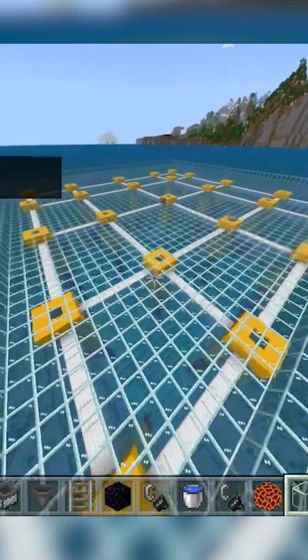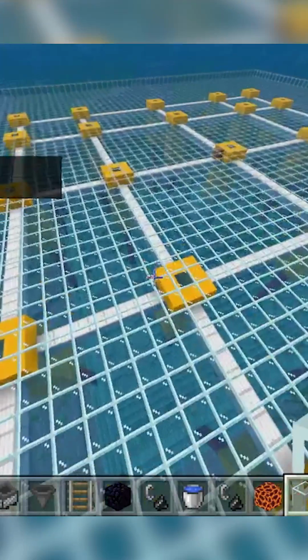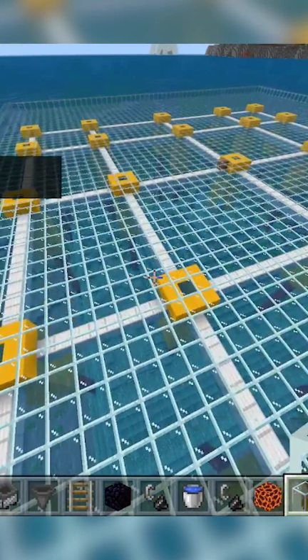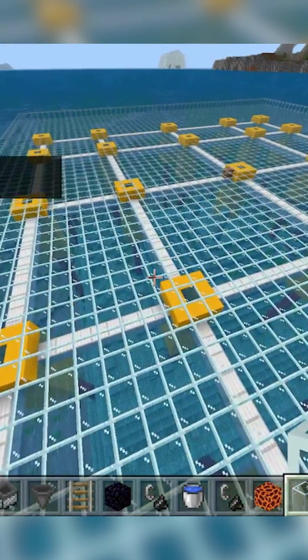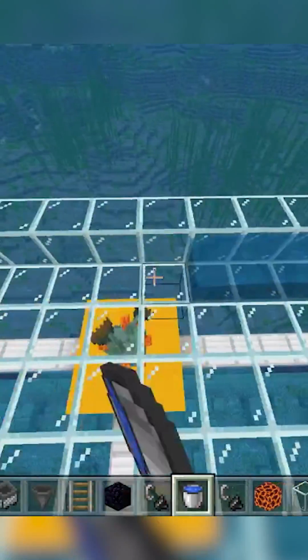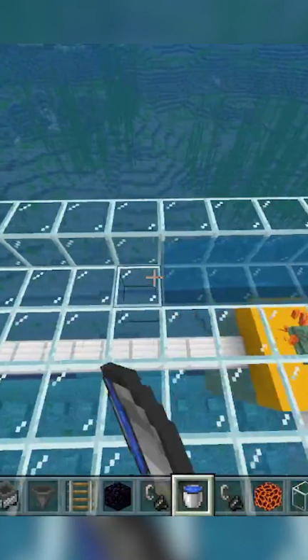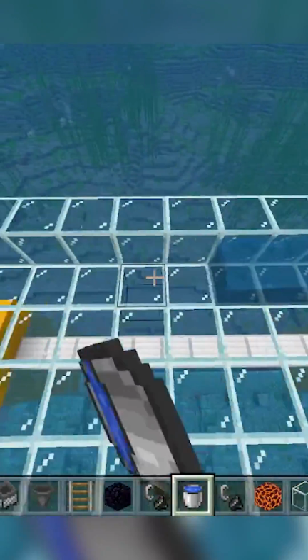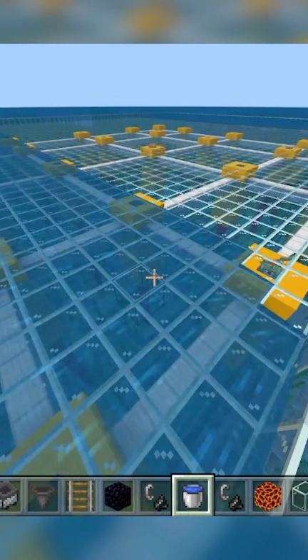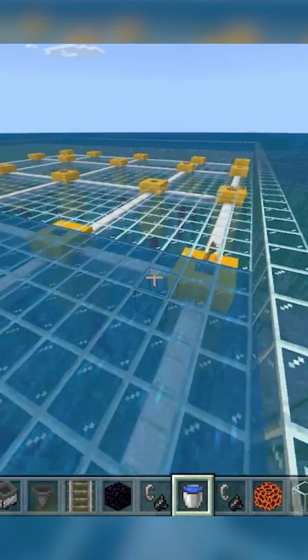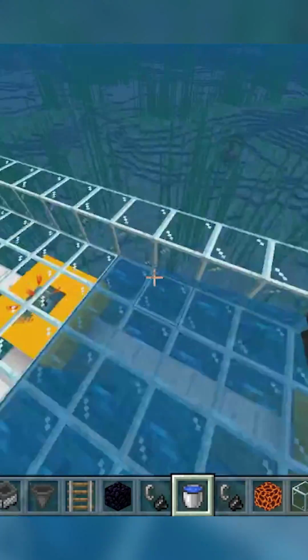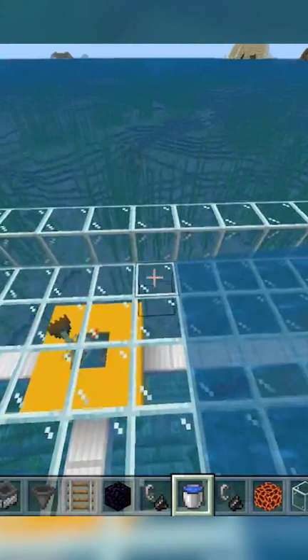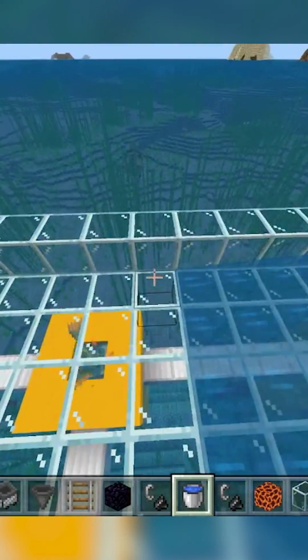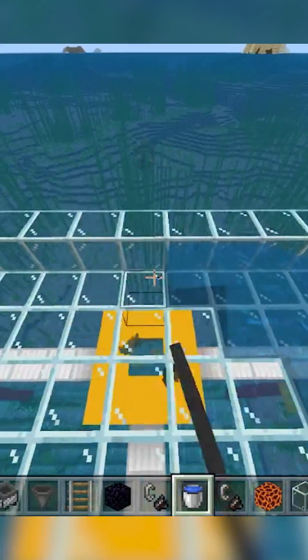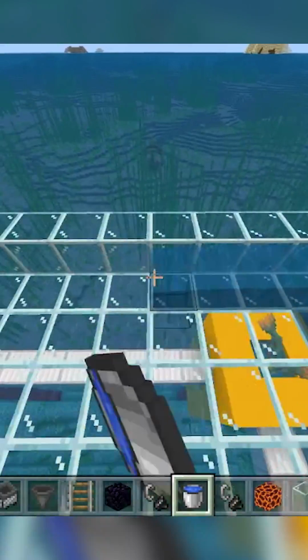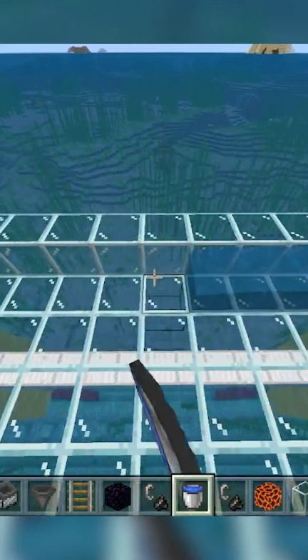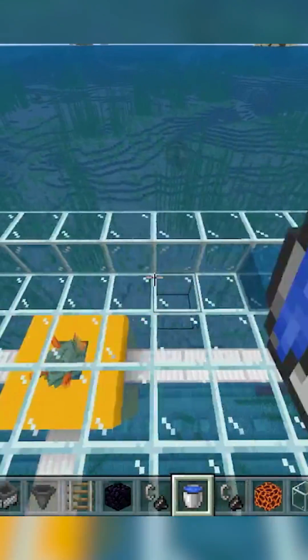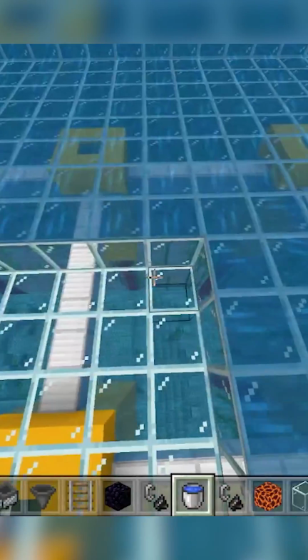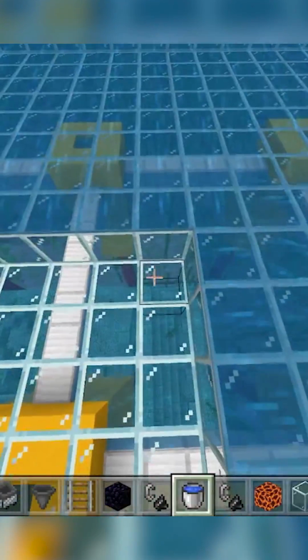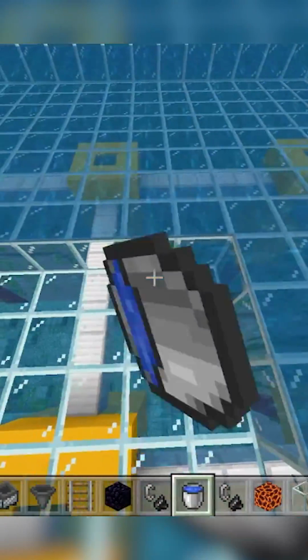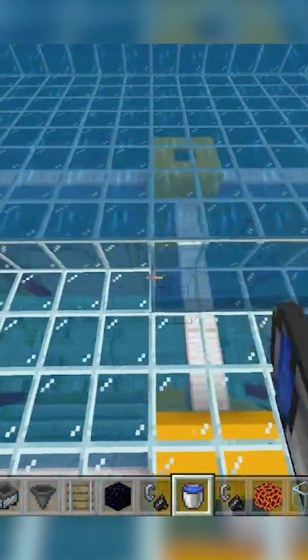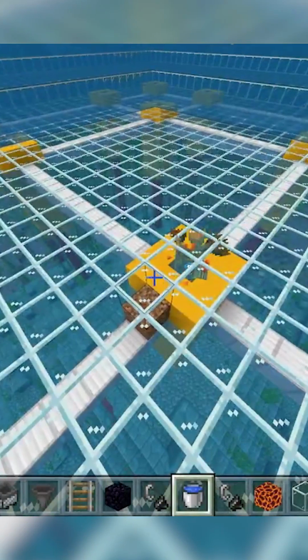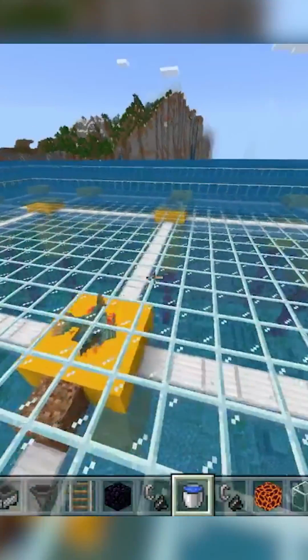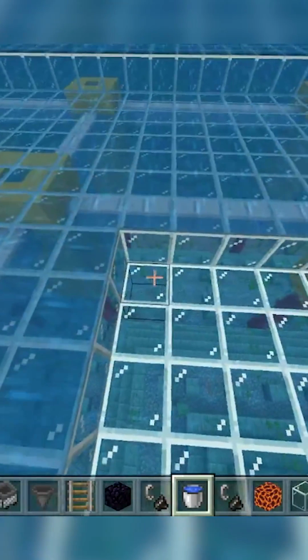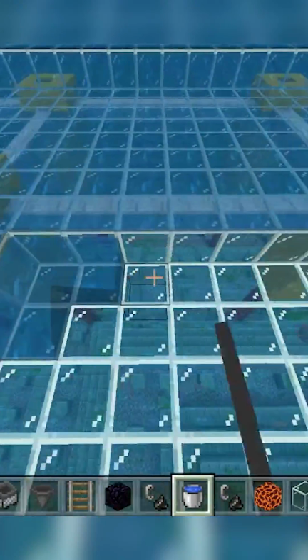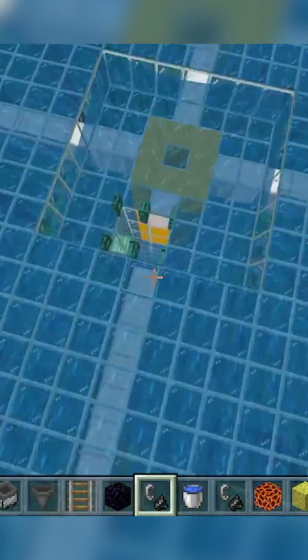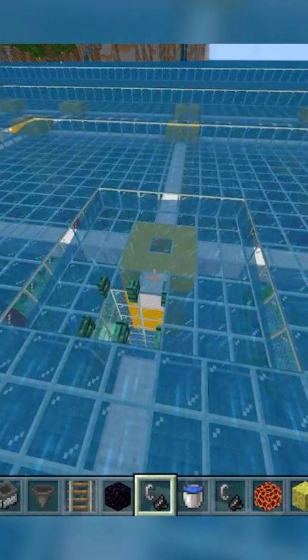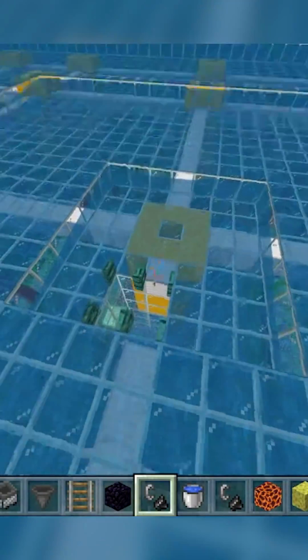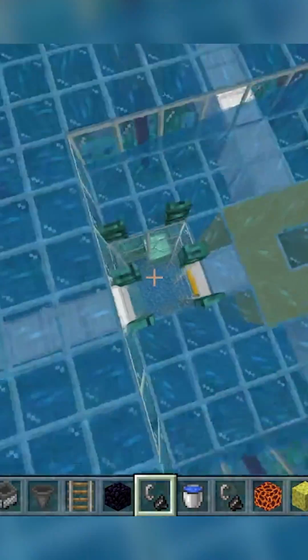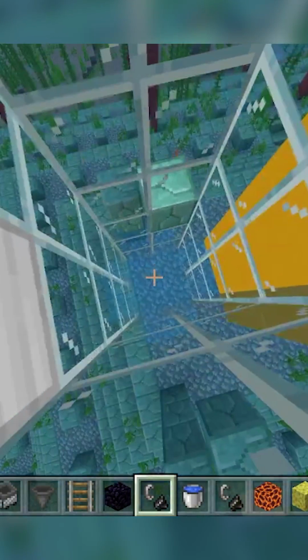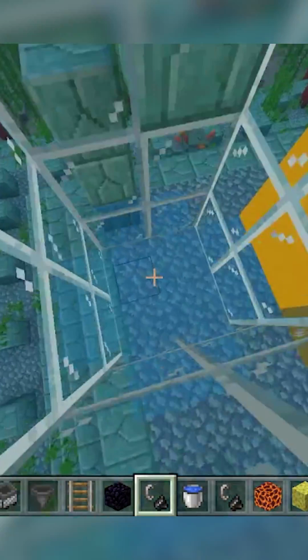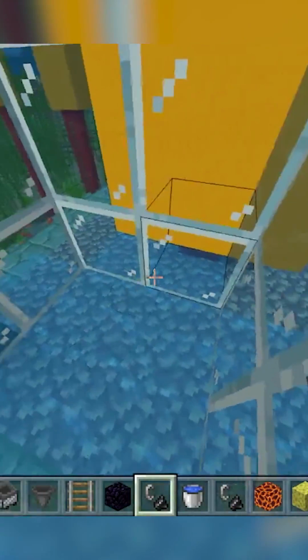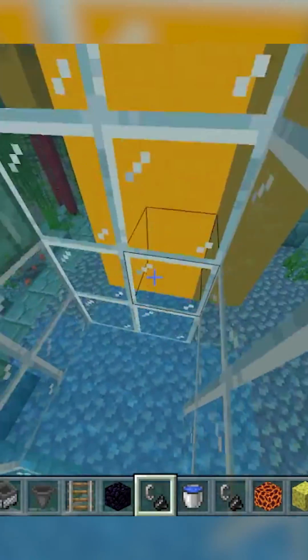Then make a giant platform above the monument and place water on two of the edges to flow inward, and then more water on the edges of the other two sides where the water doesn't reach. Then make another layer going down doing the same thing, and another doing the same thing until all the water reaches the center. Here you can make a drop where all the guardians fall.